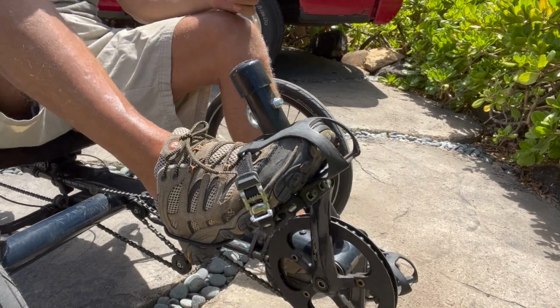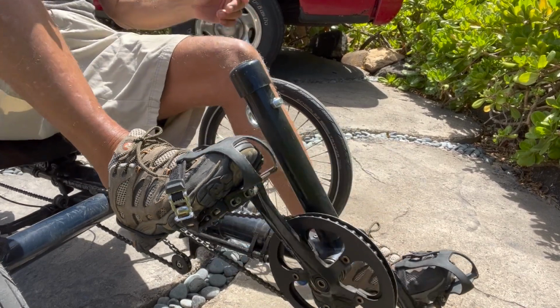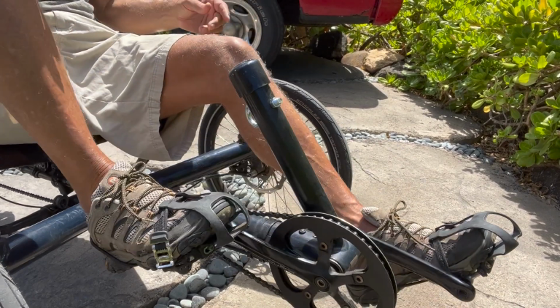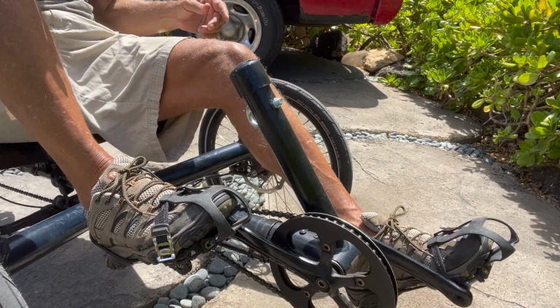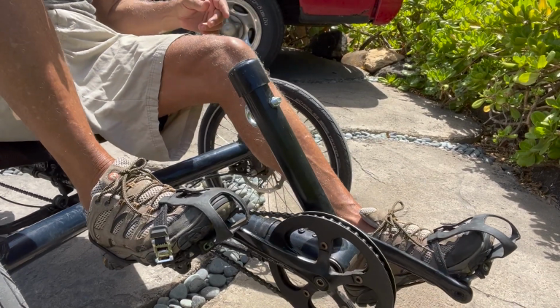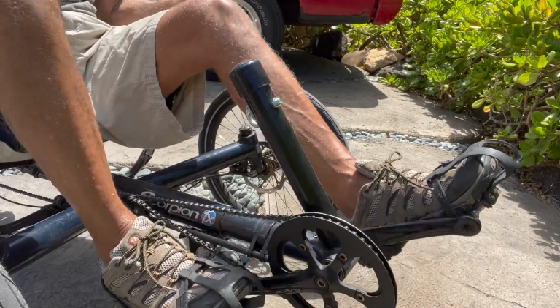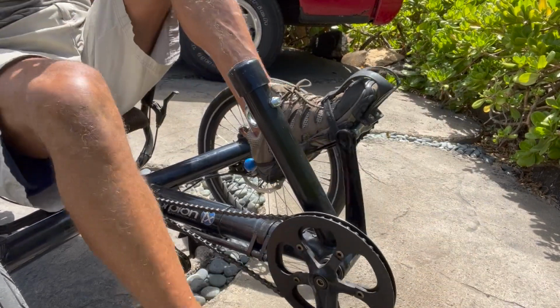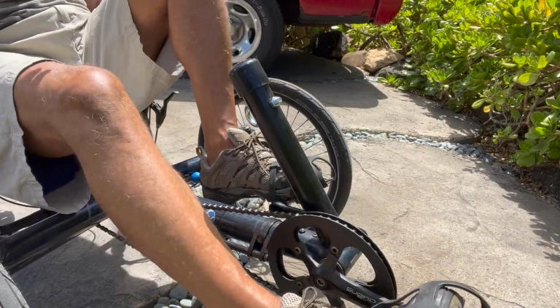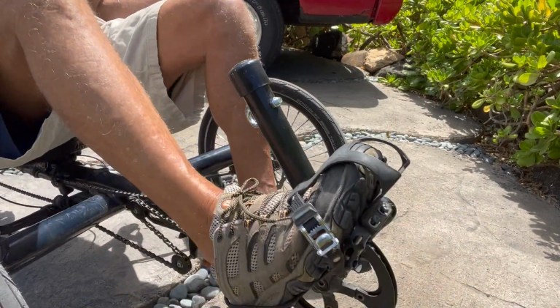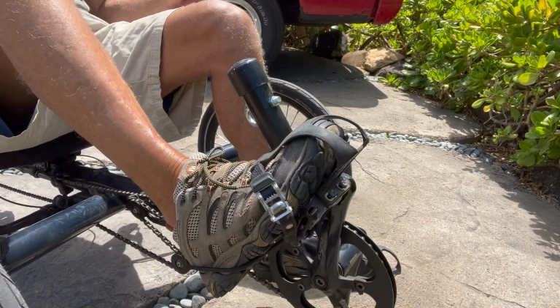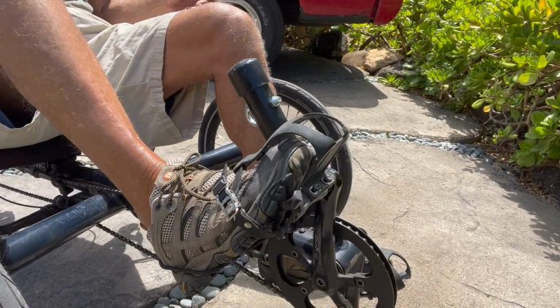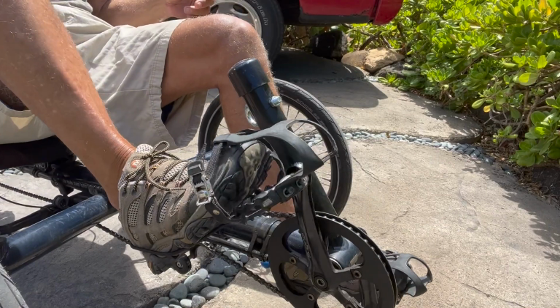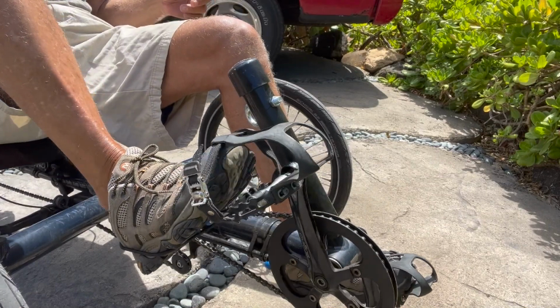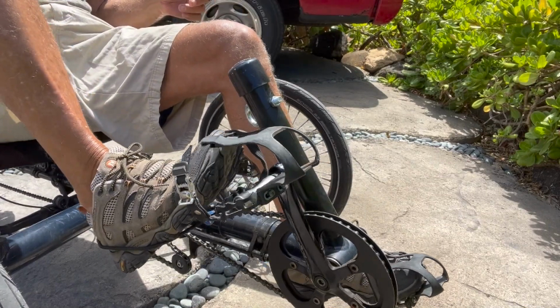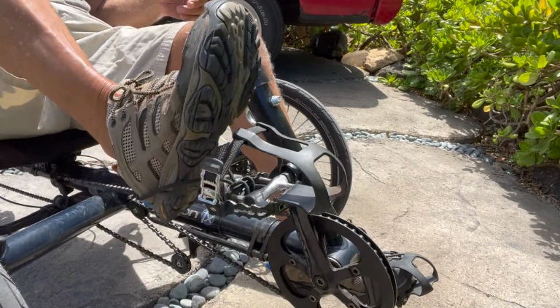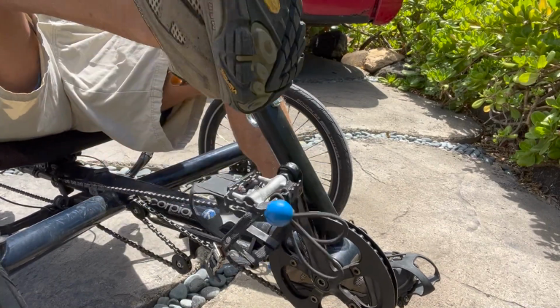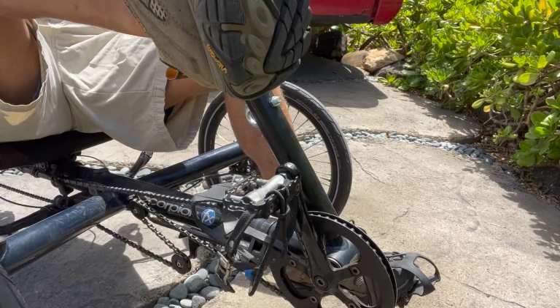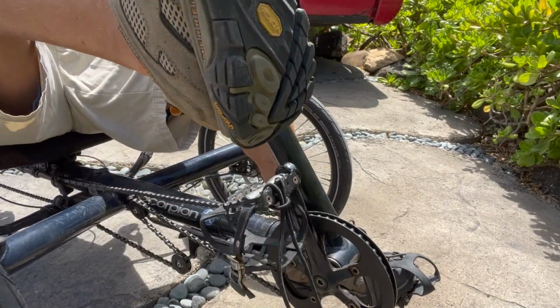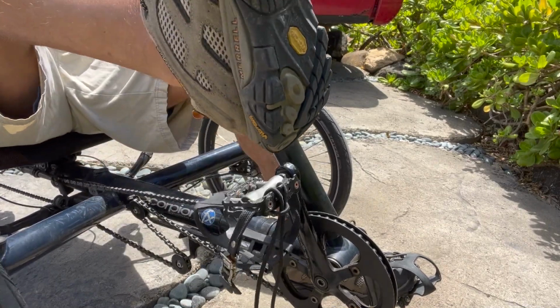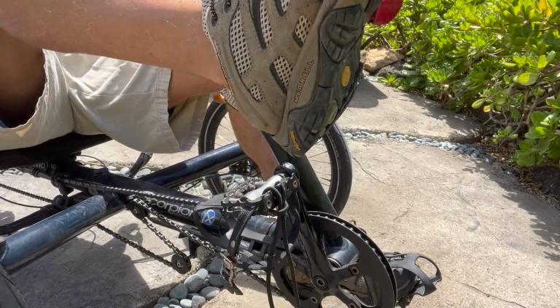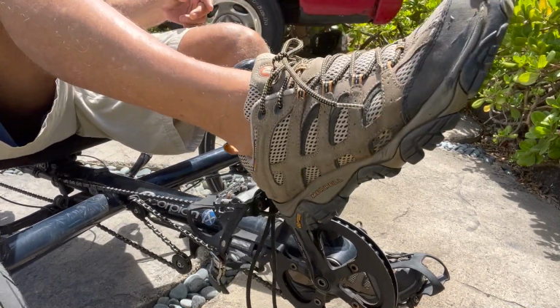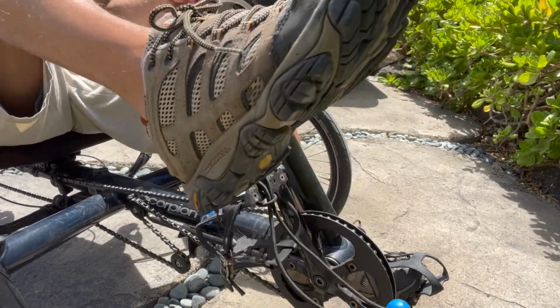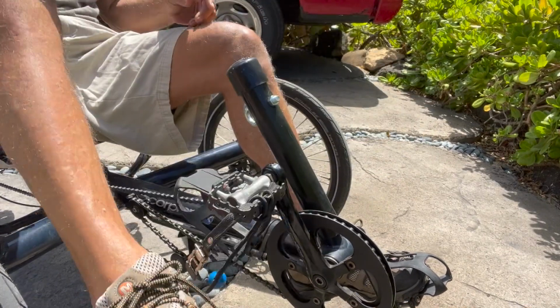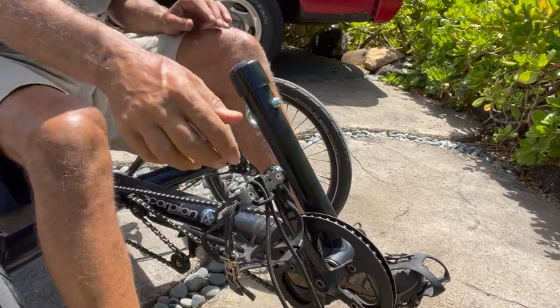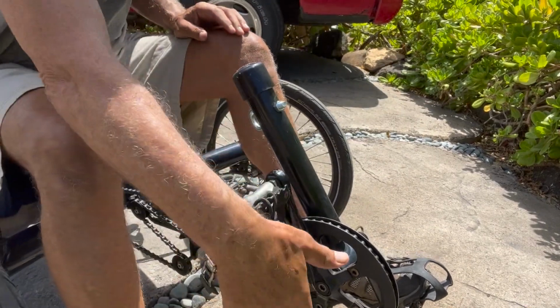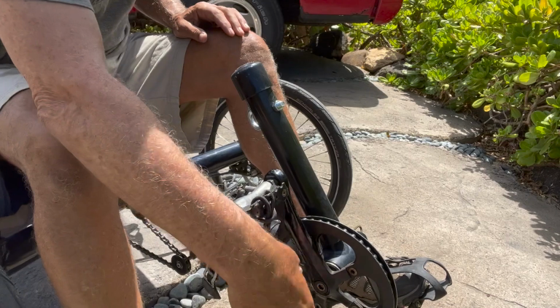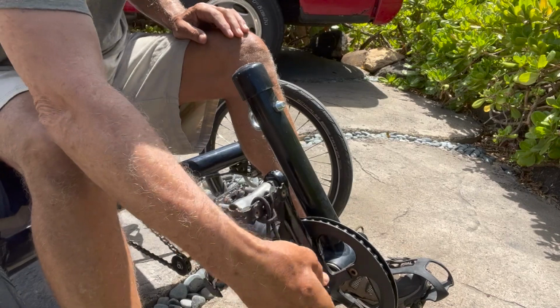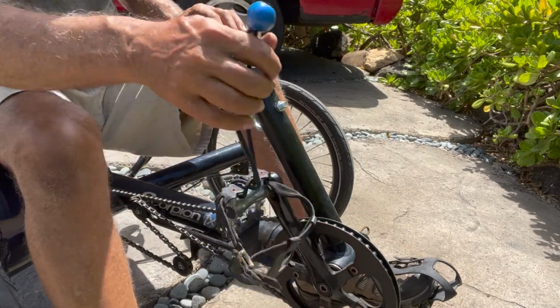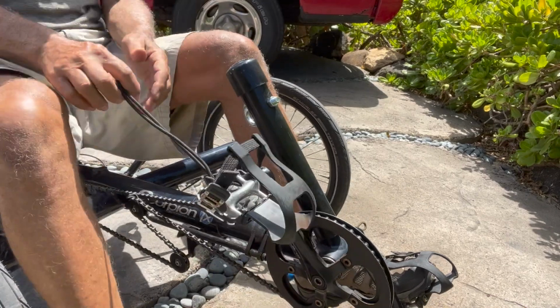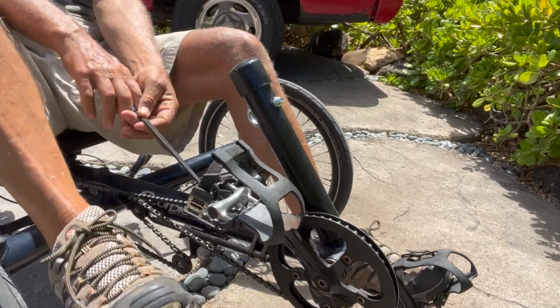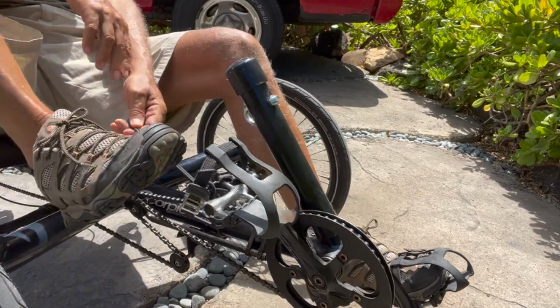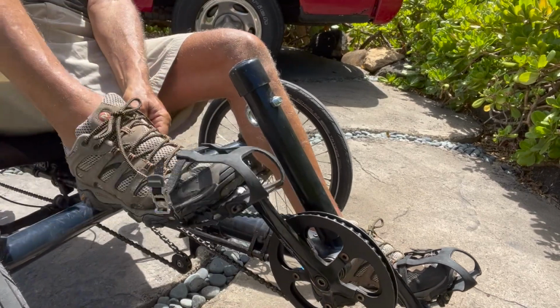And by the way, it's easy to get out. Watch this — pull back, I'm out. Pull it down, get back in again.